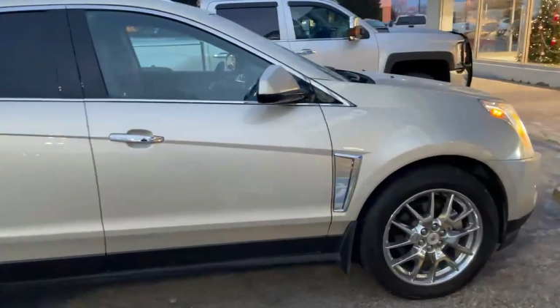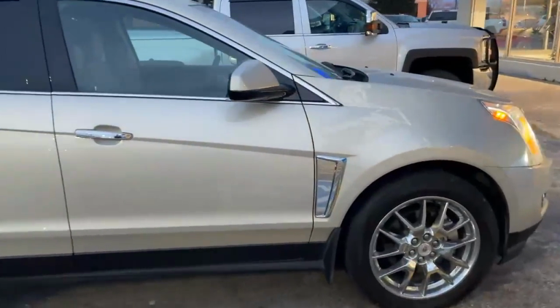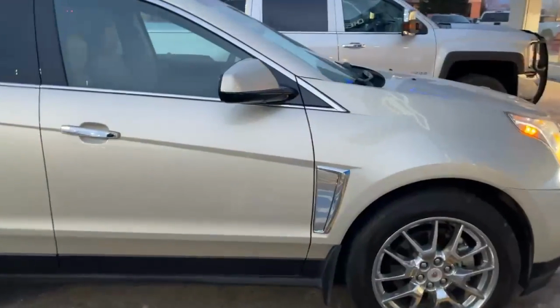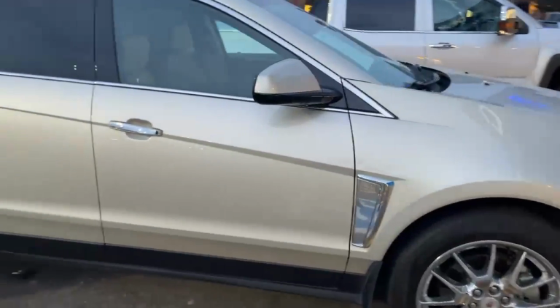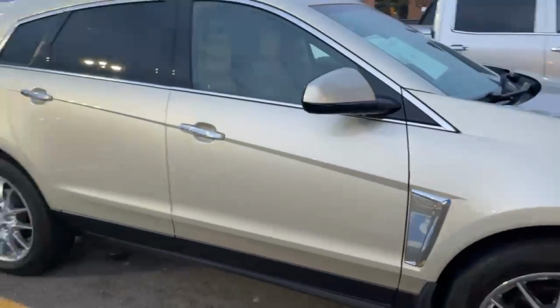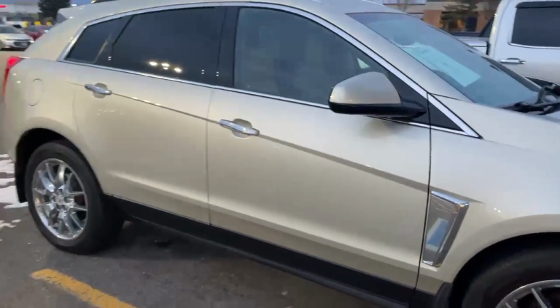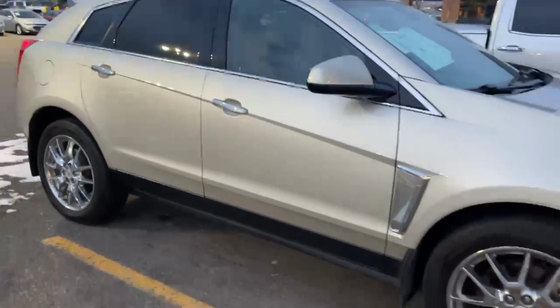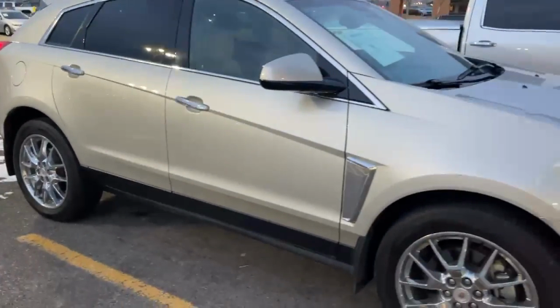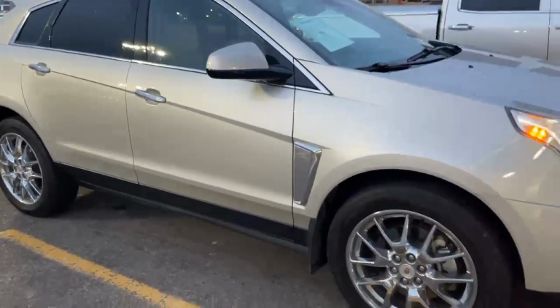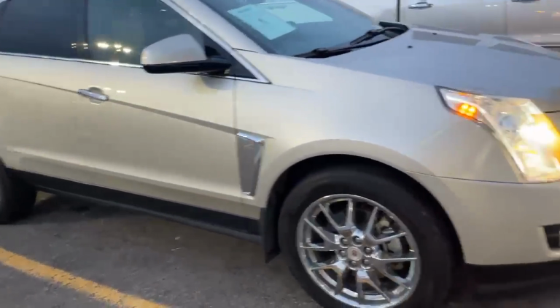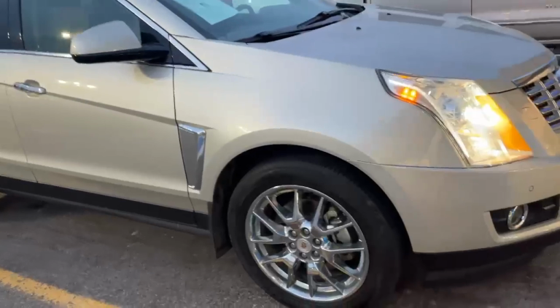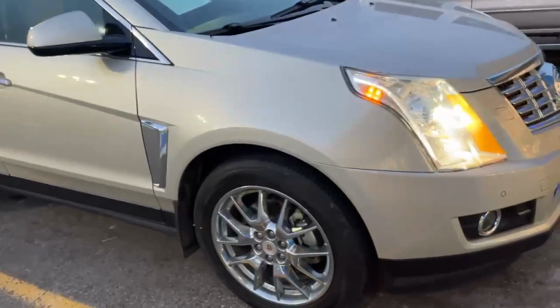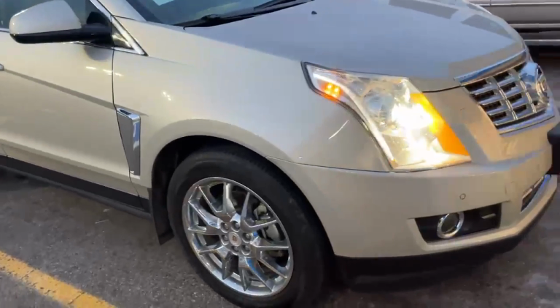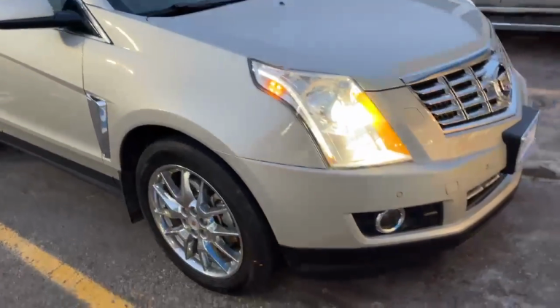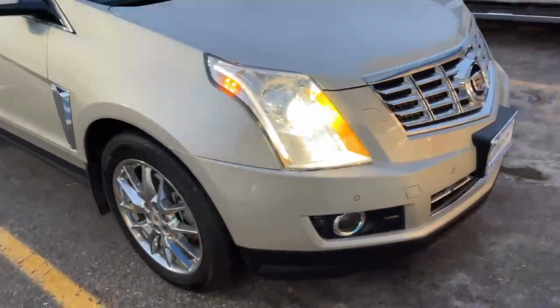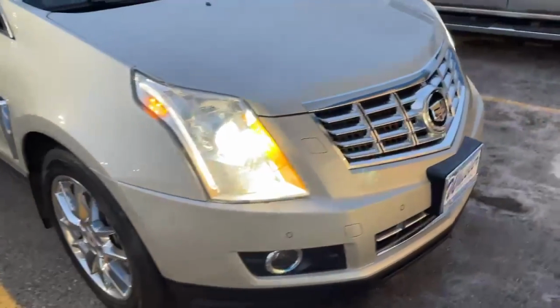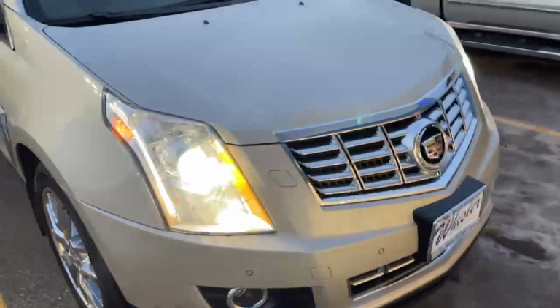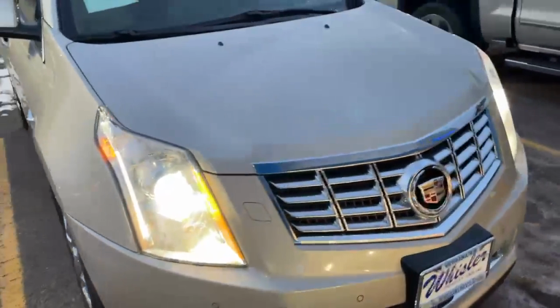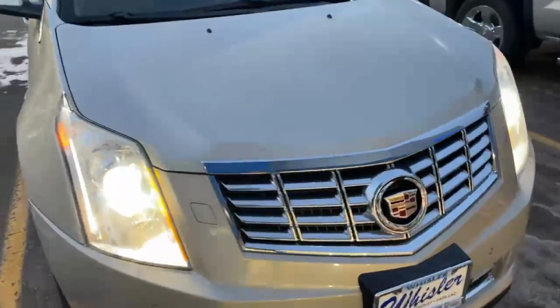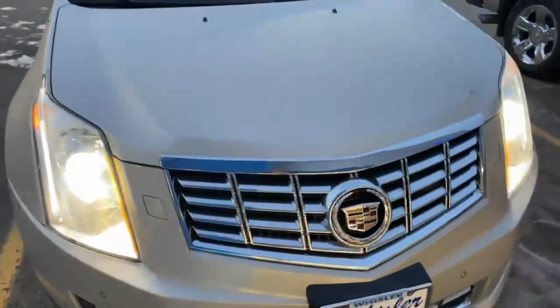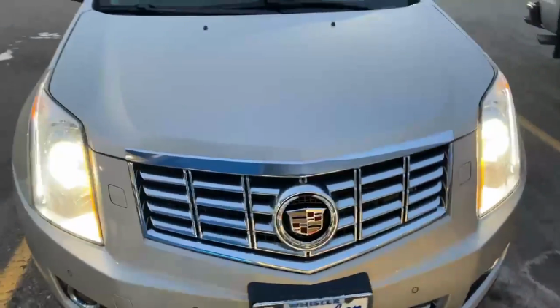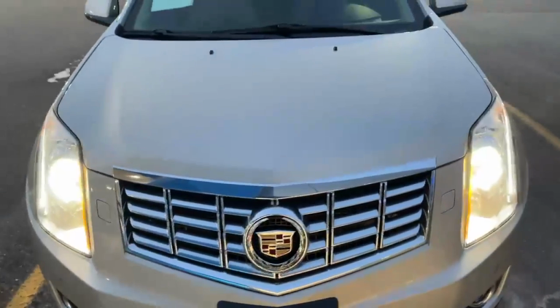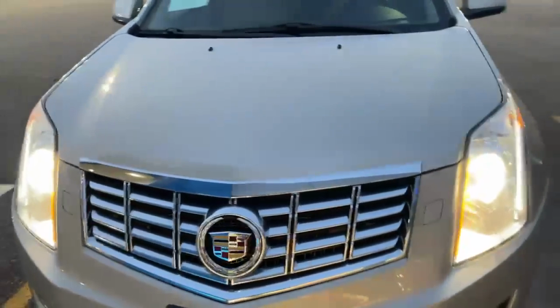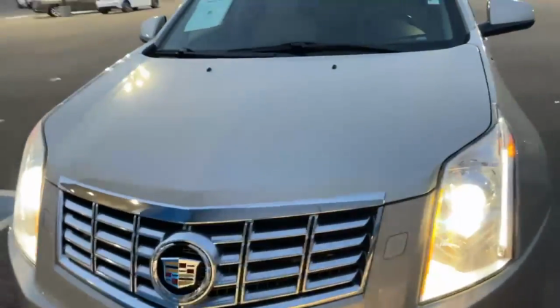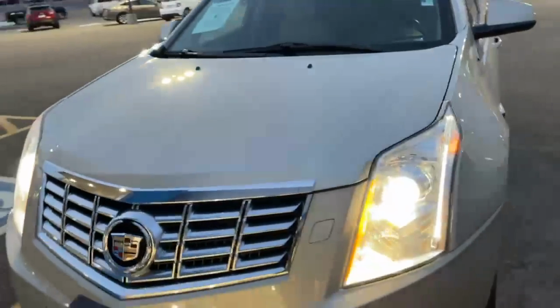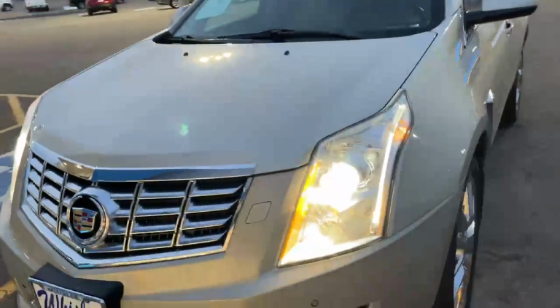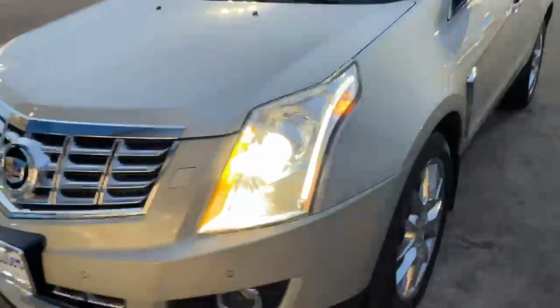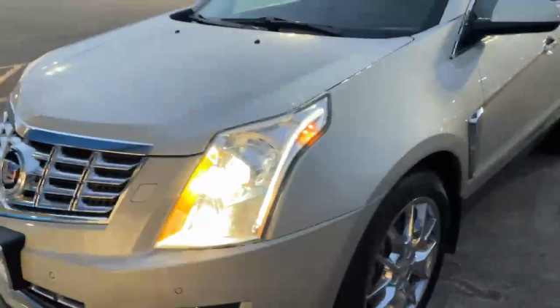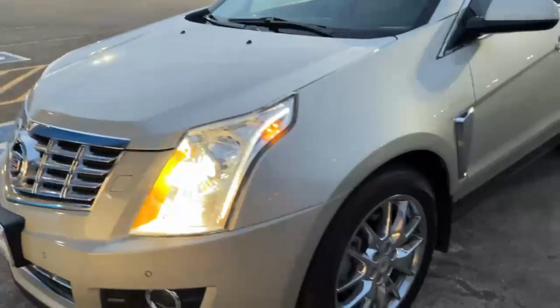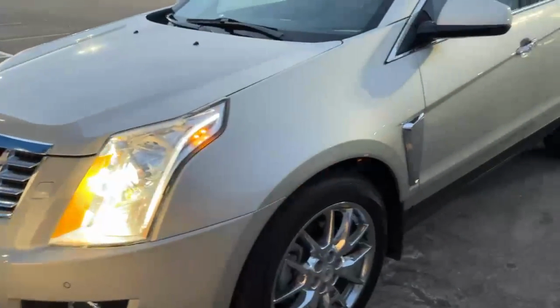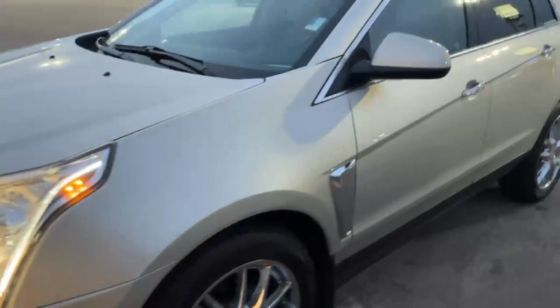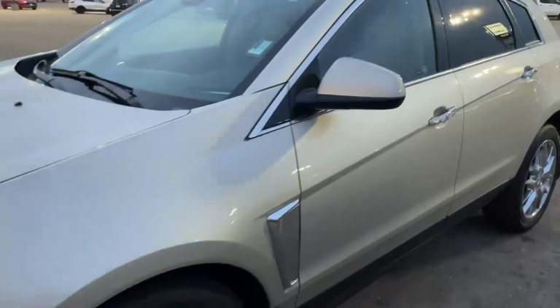Super nice ride. Took it in, actually local here in town. Very clean vehicle — customer just upgraded a little bit.